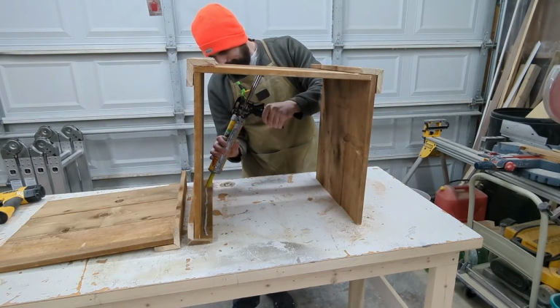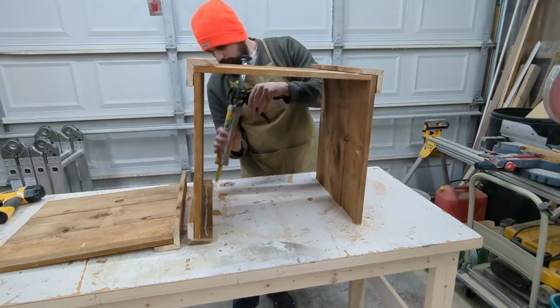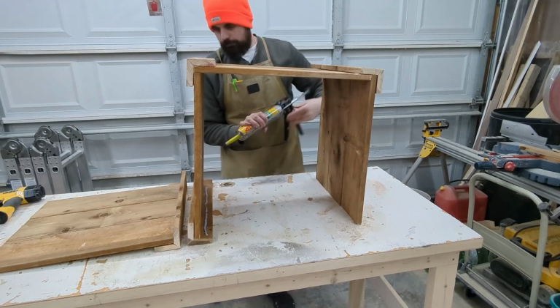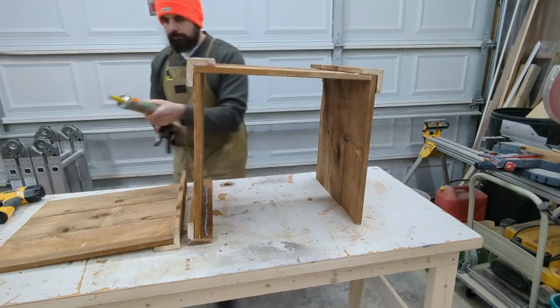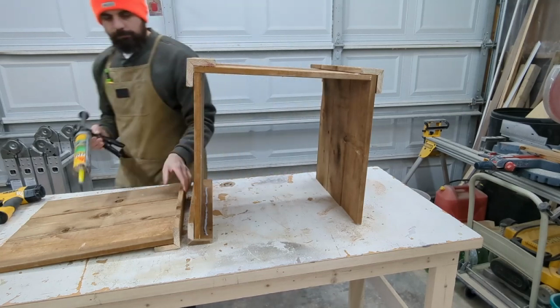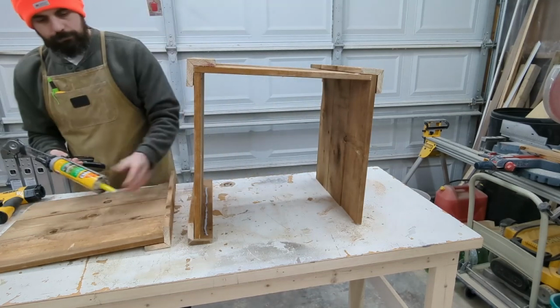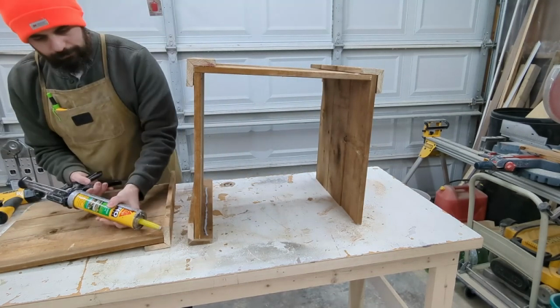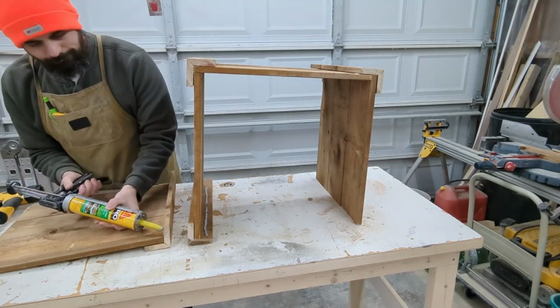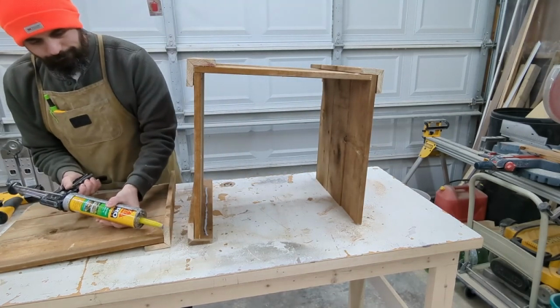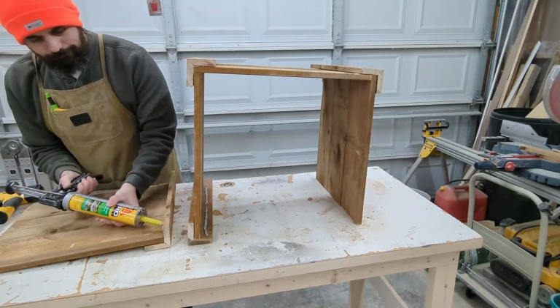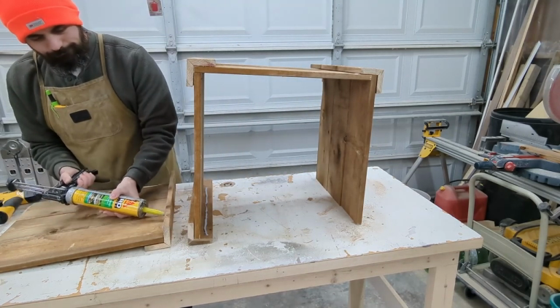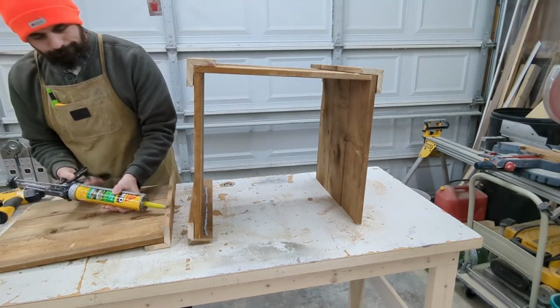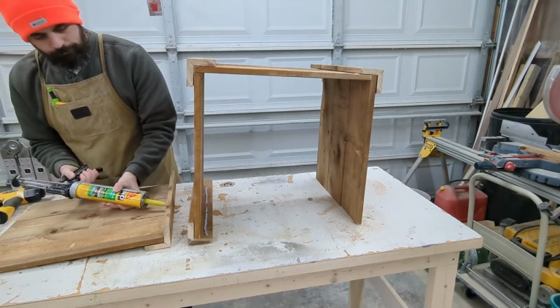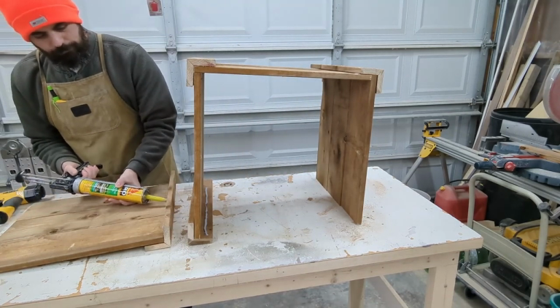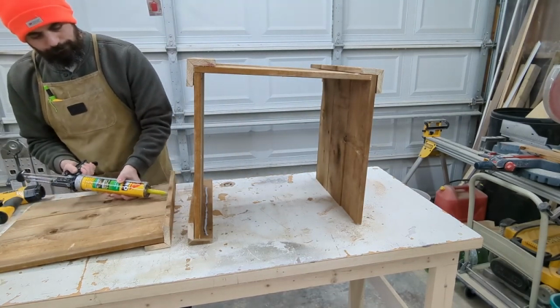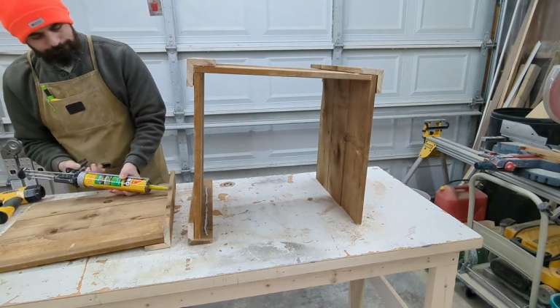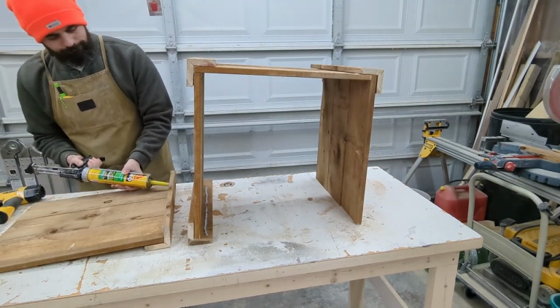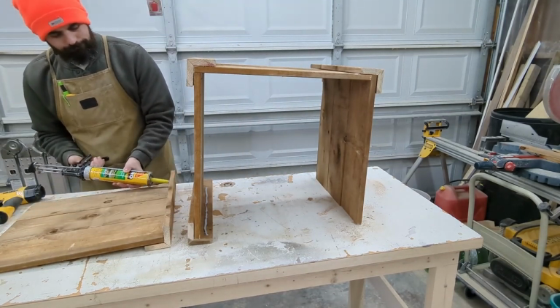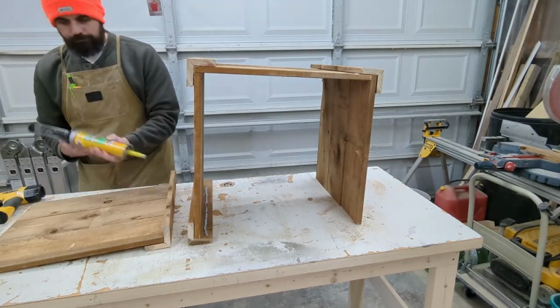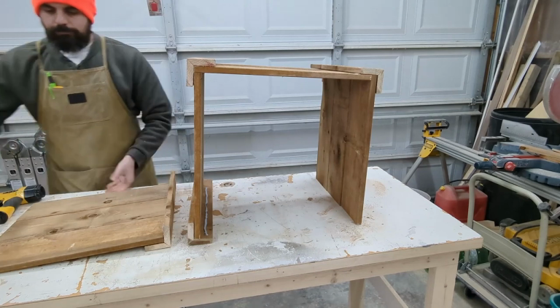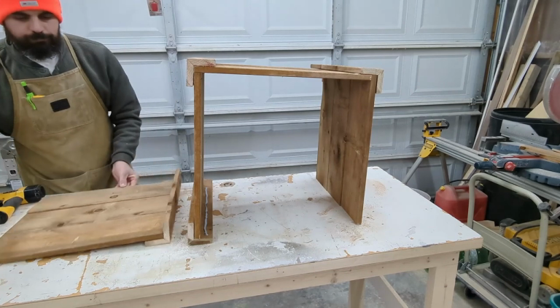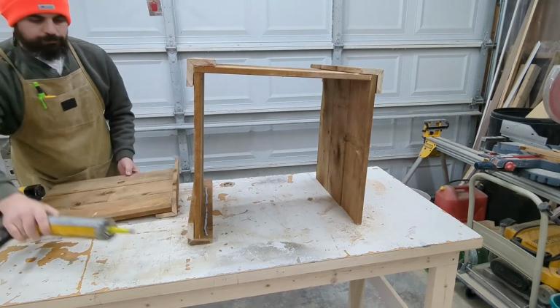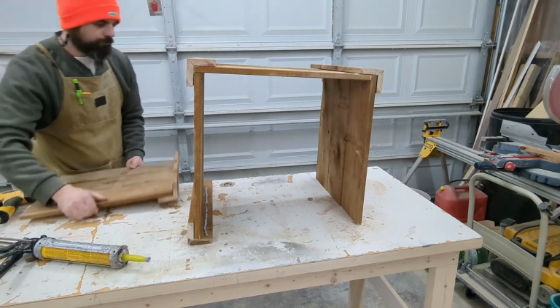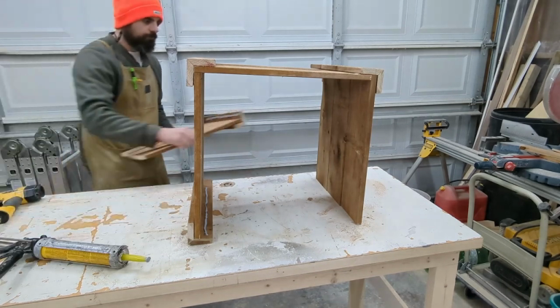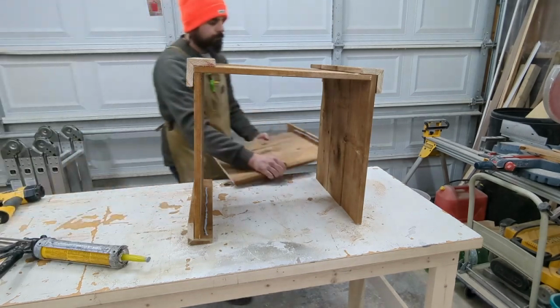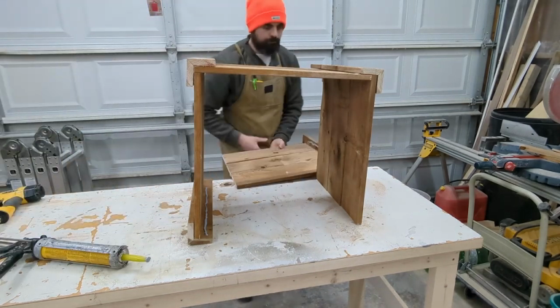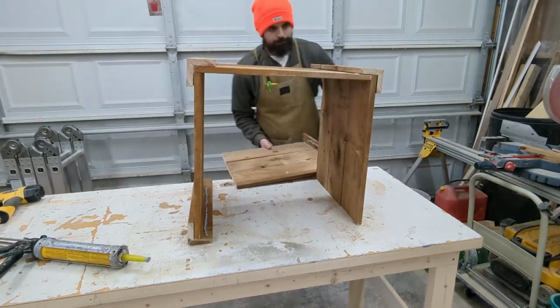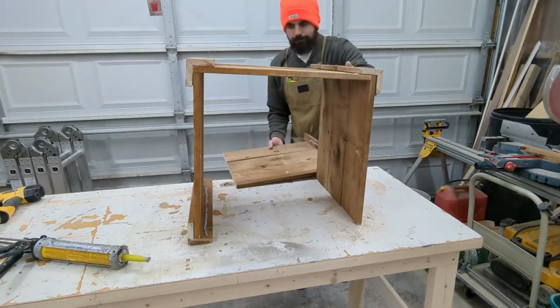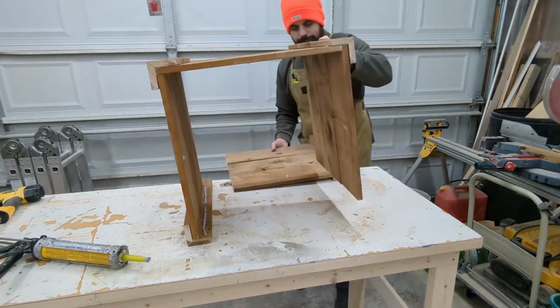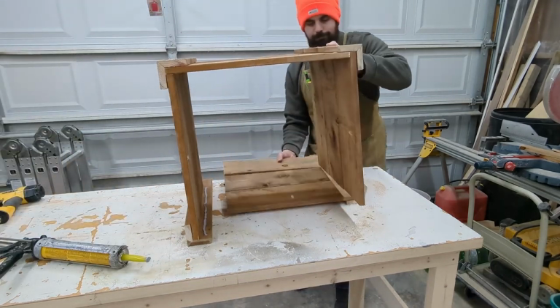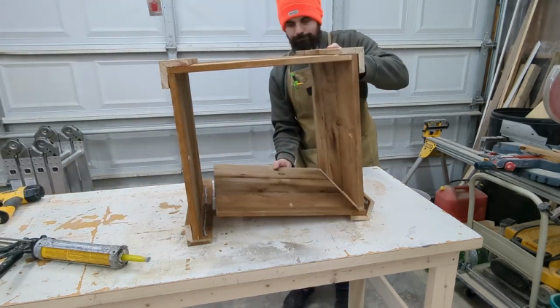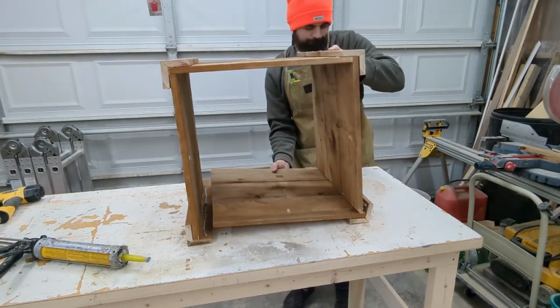Getting this last panel in is a little tricky because you are dealing with two glue surfaces at the same time. As long as you're careful you won't smear glue everywhere and everything will be just fine.